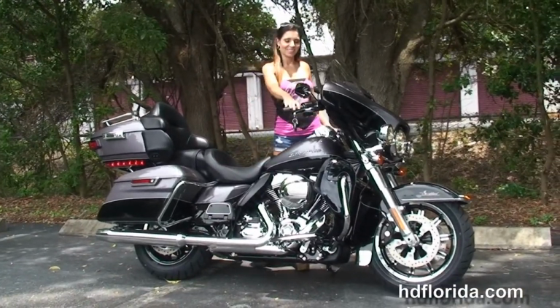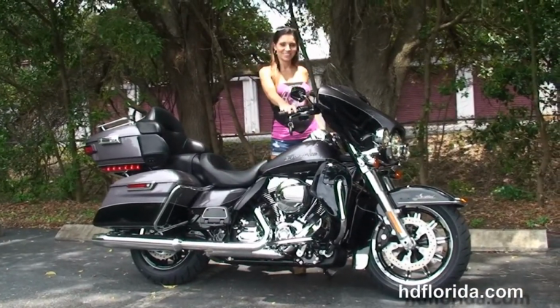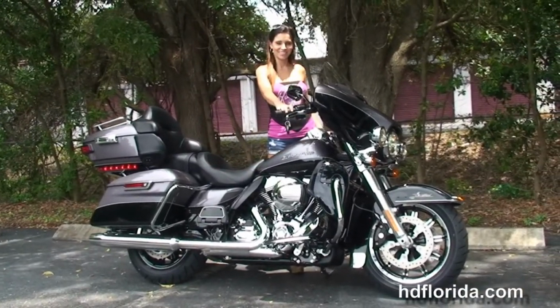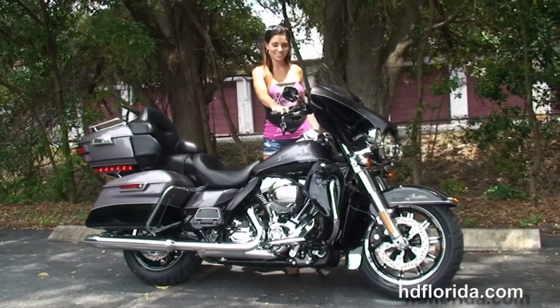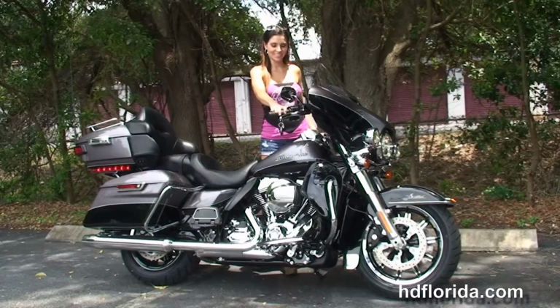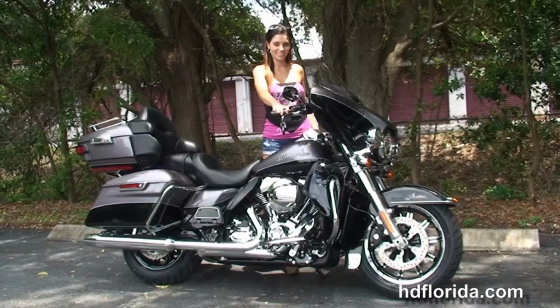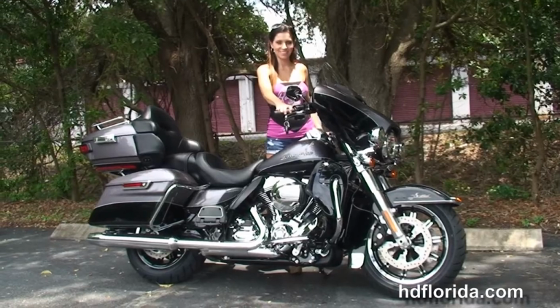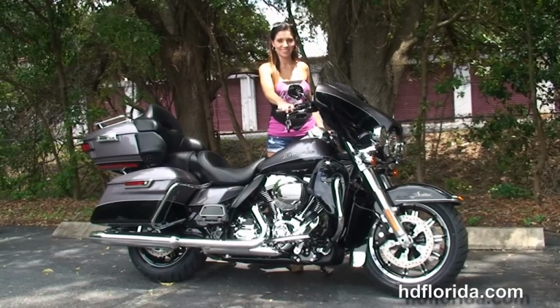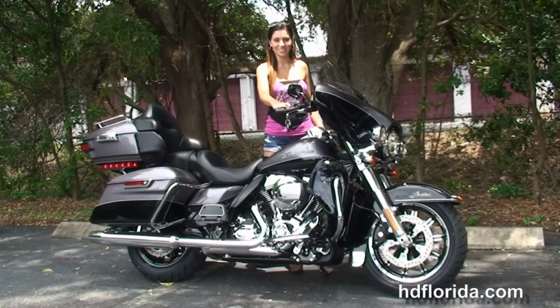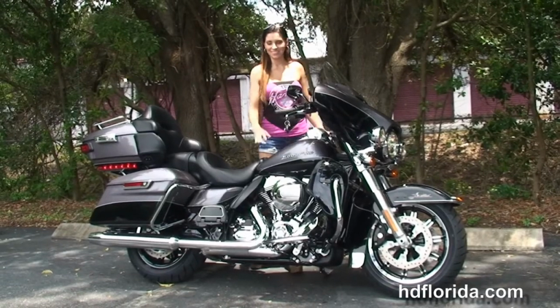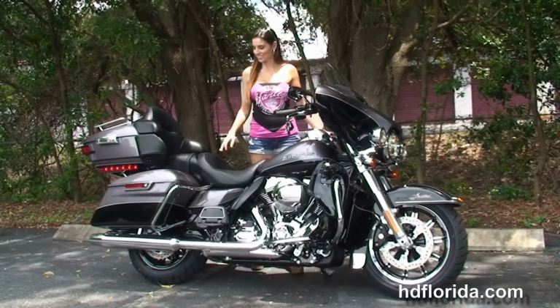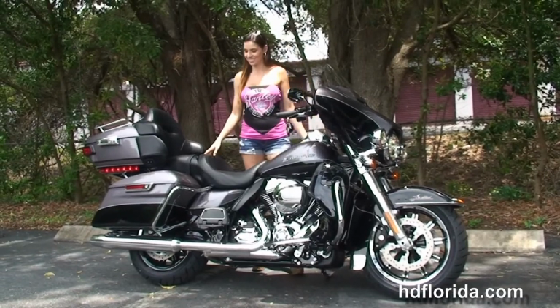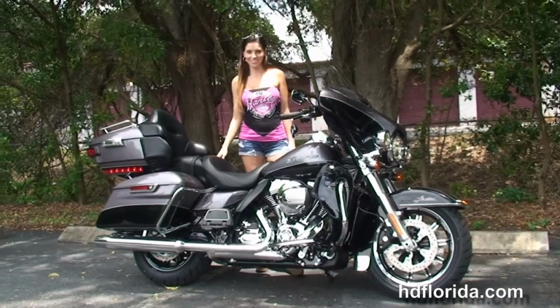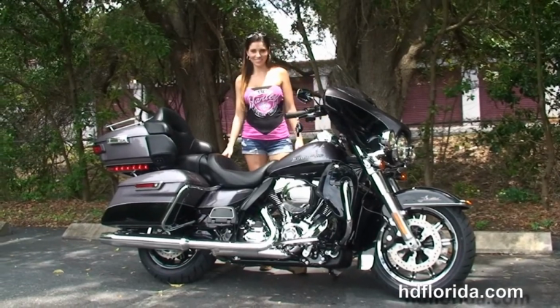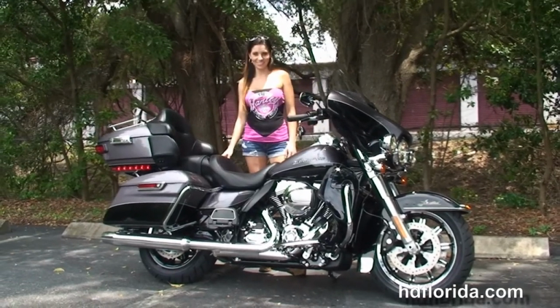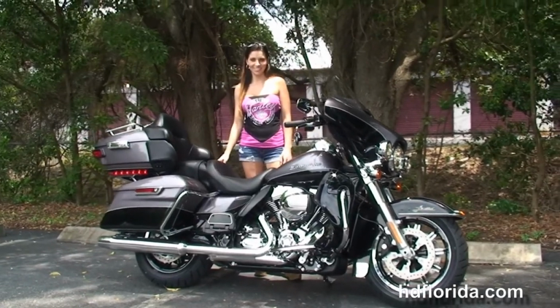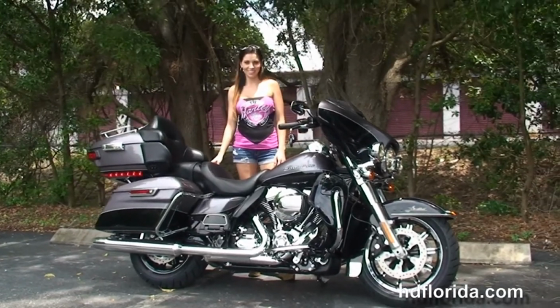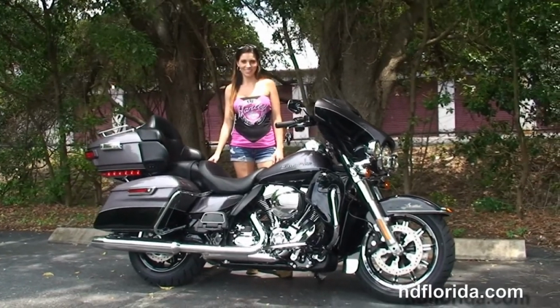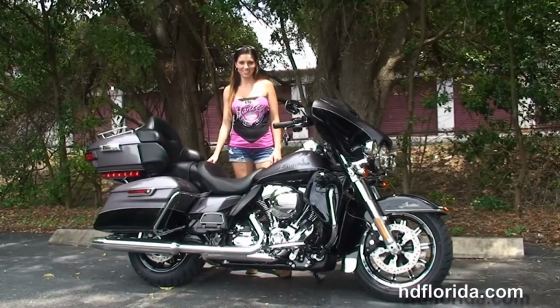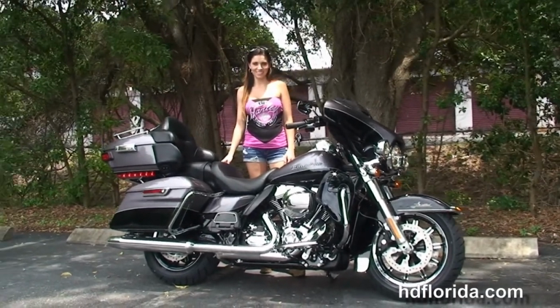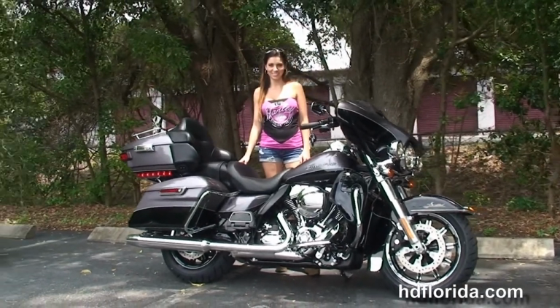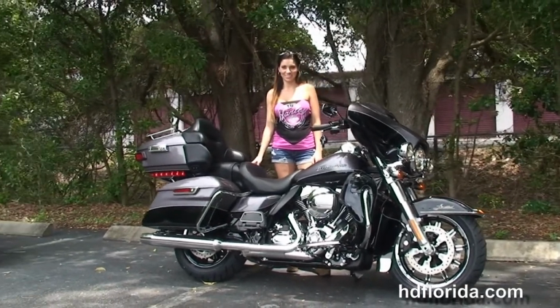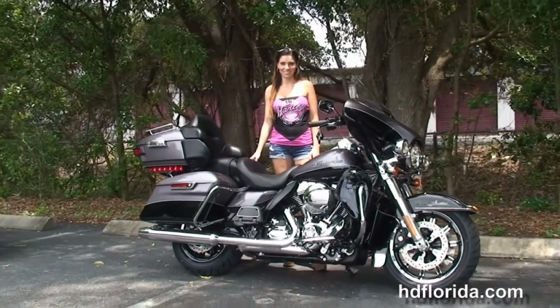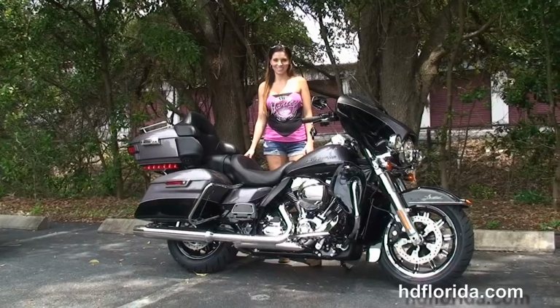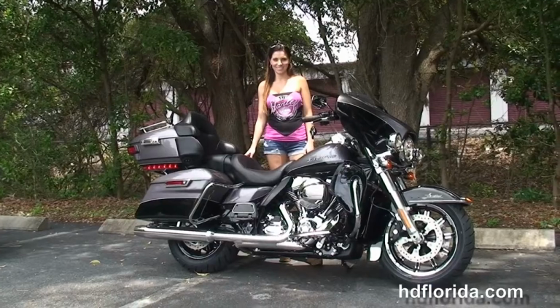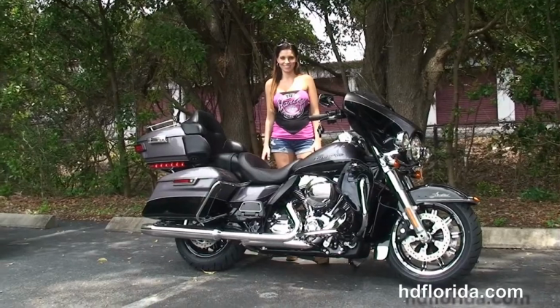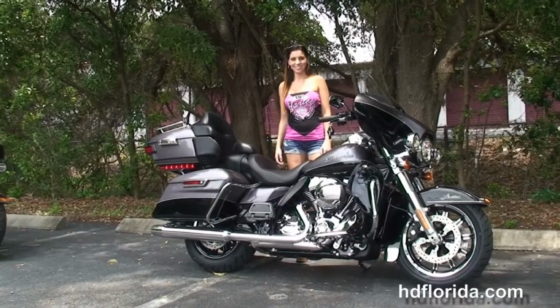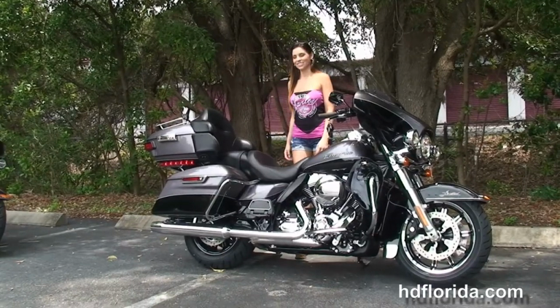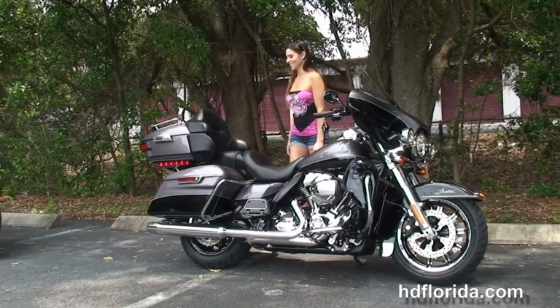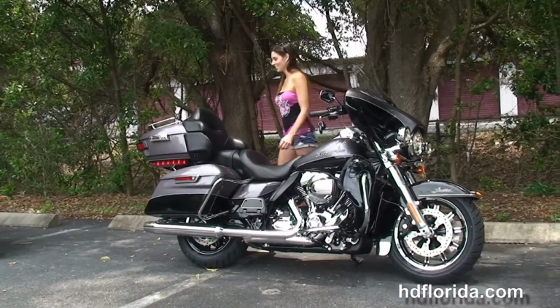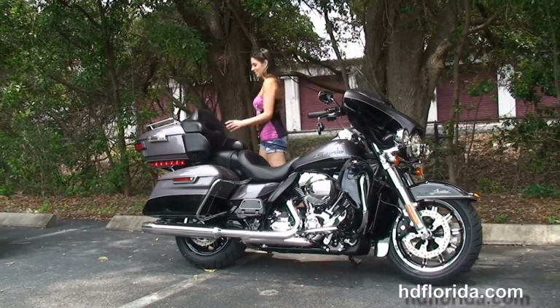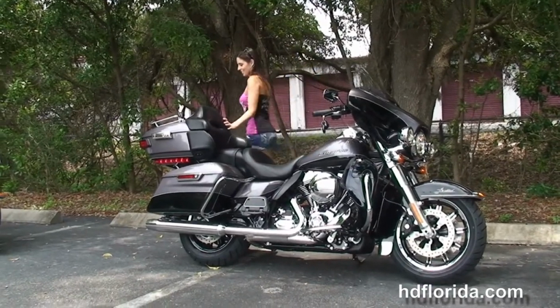Stevie's going to fire it up for us real quick. This bike is in charcoal pearl and vivid black two-tone paint, in stock and ready for immediate delivery.